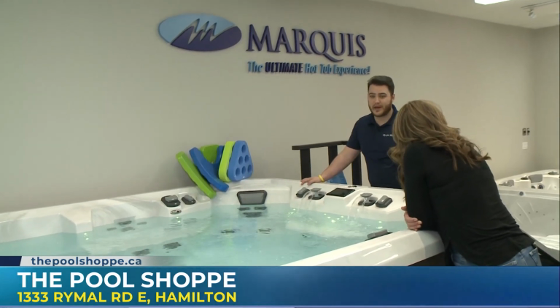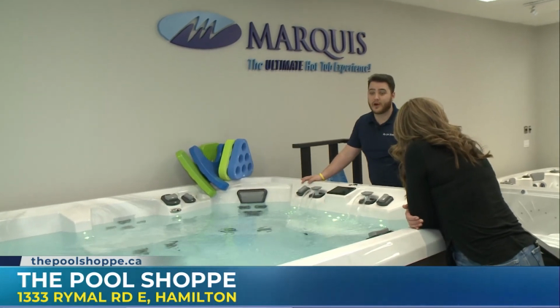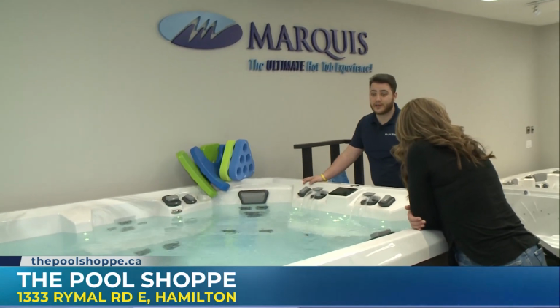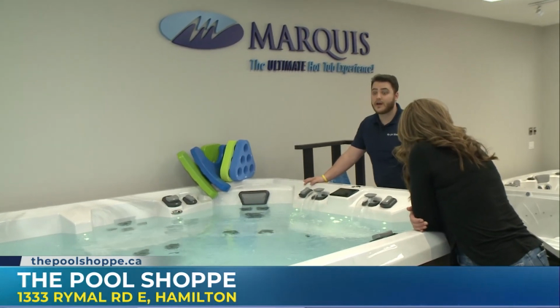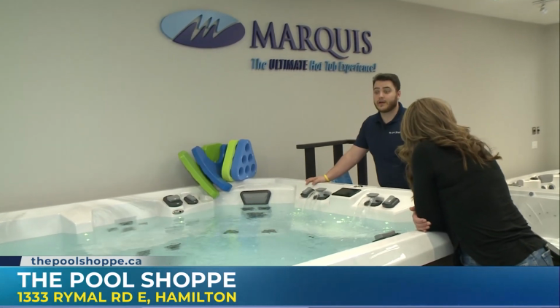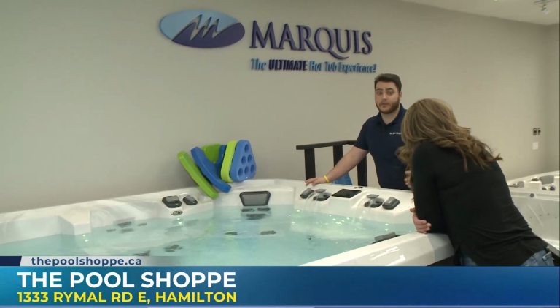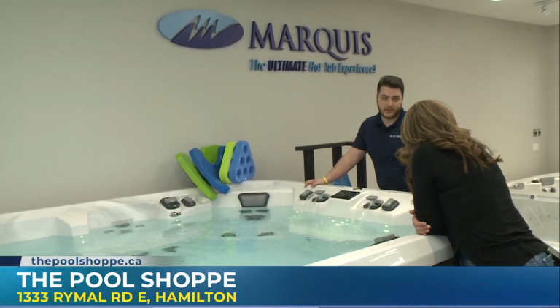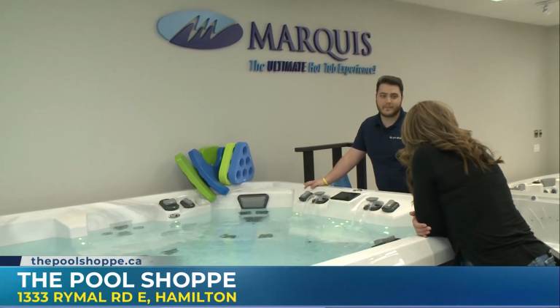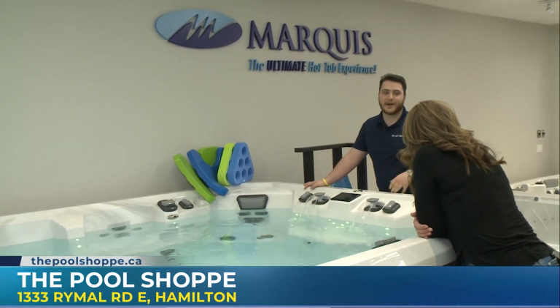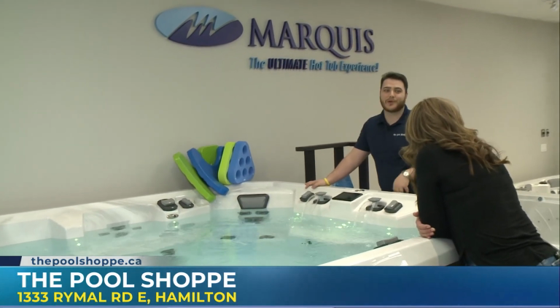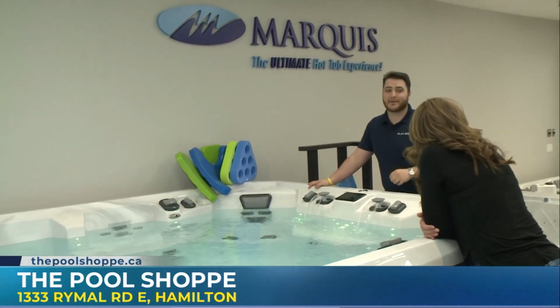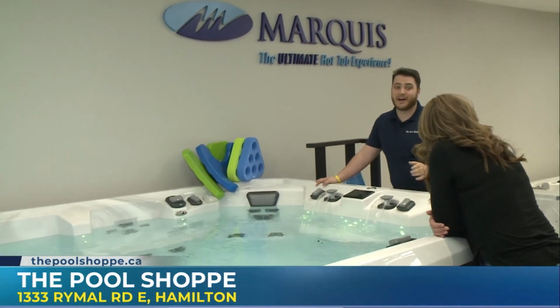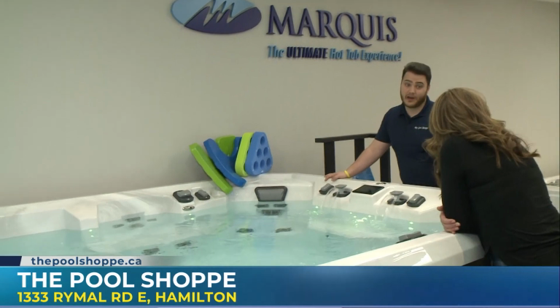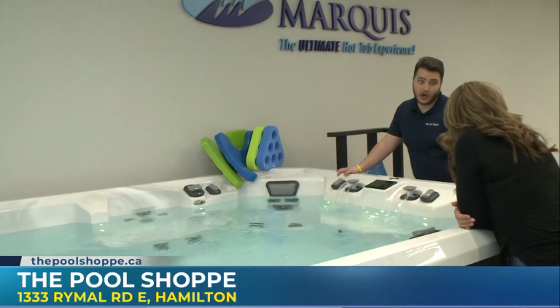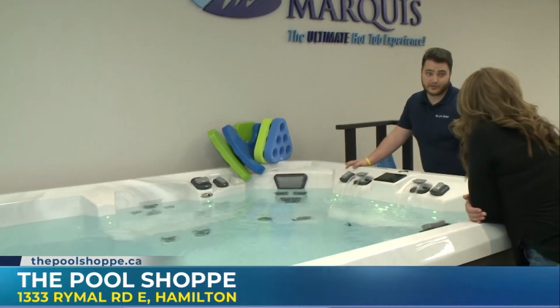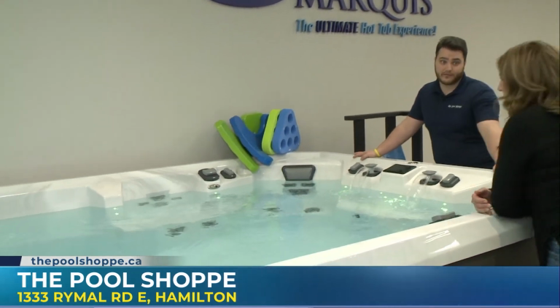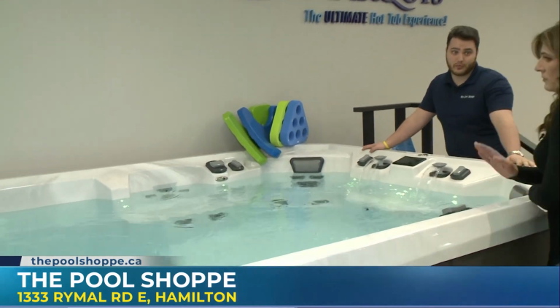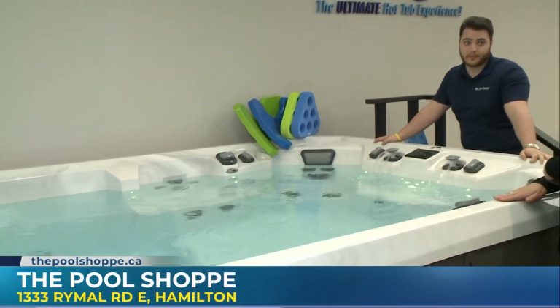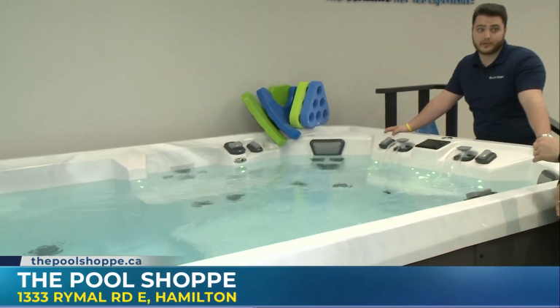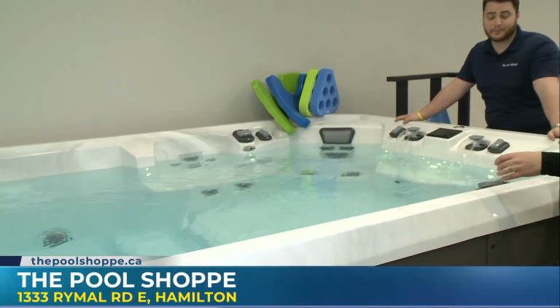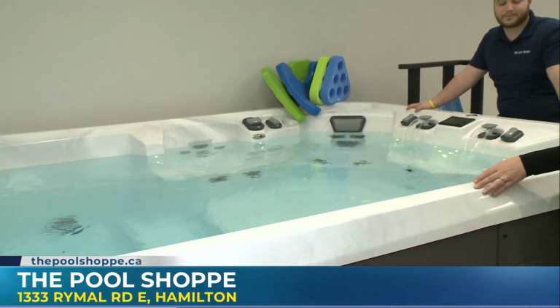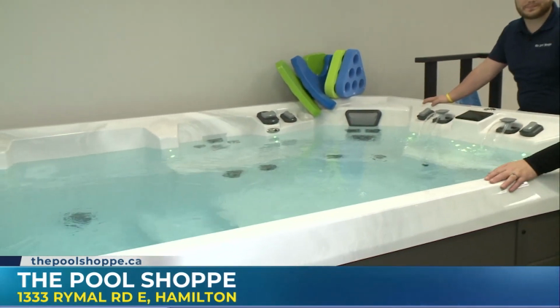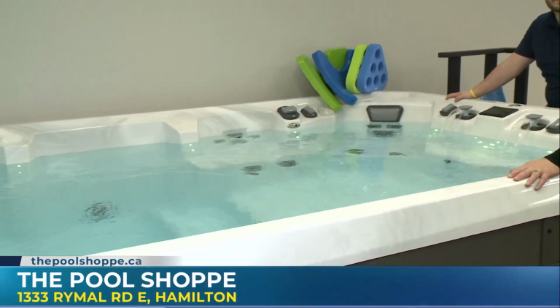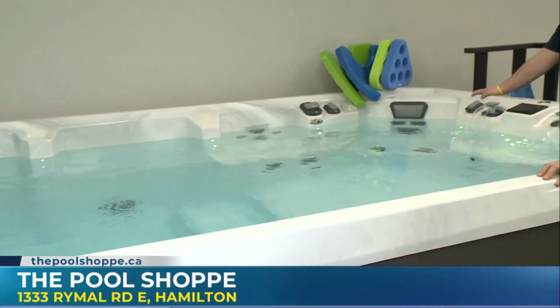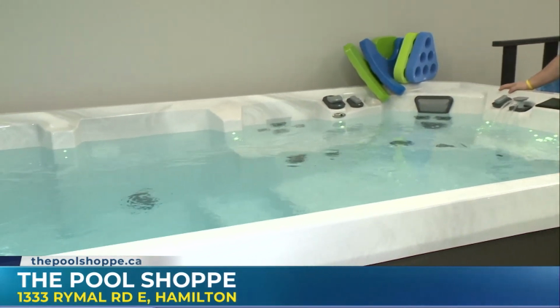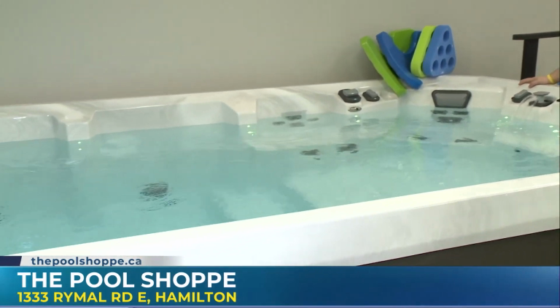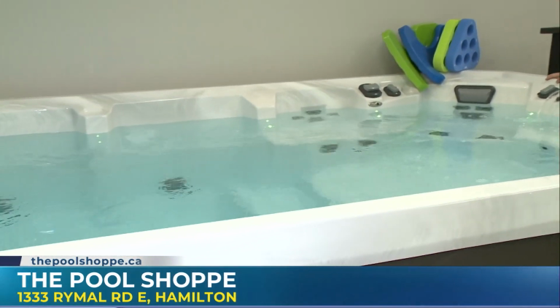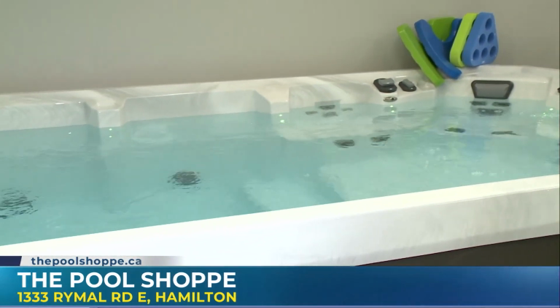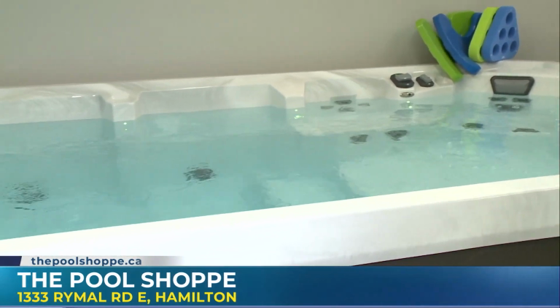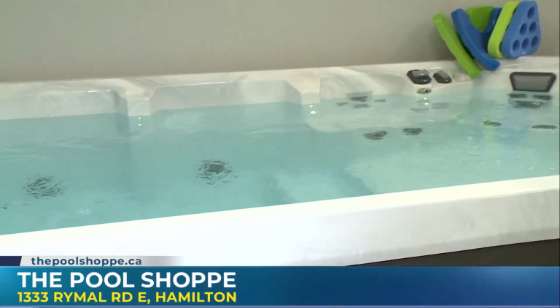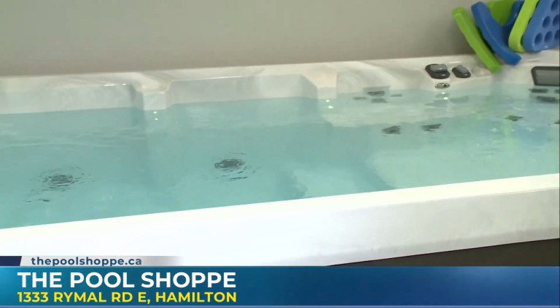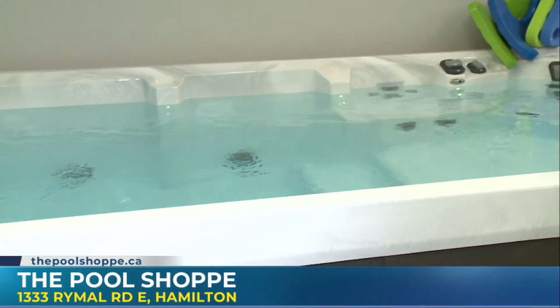The best part is, for the month of May, we're doing up to $5,000 off our swim spas. $5,000 off for the month of May. That's incredible.